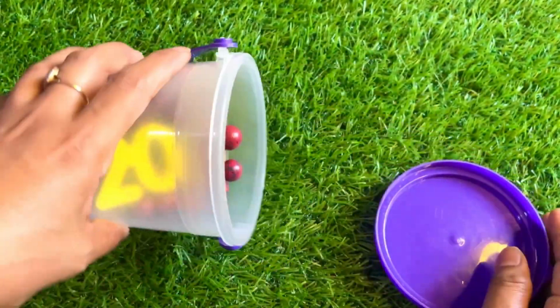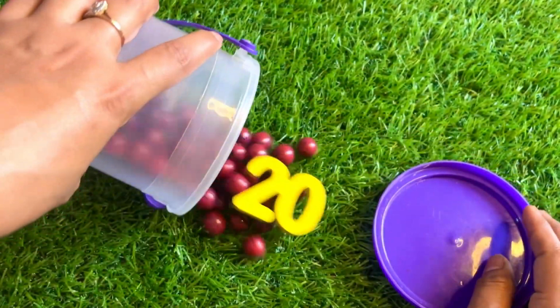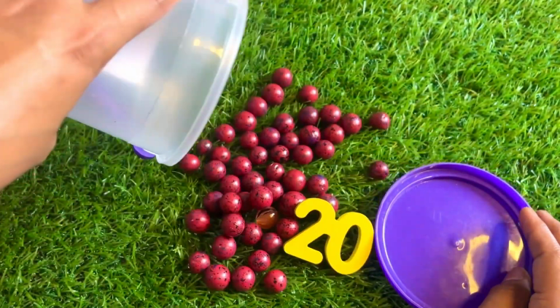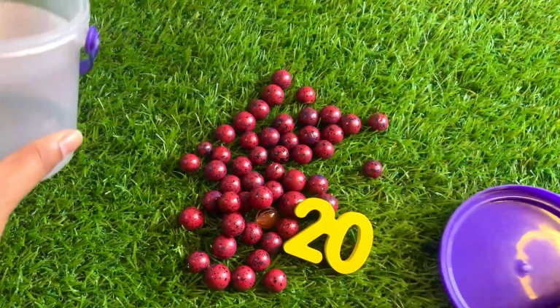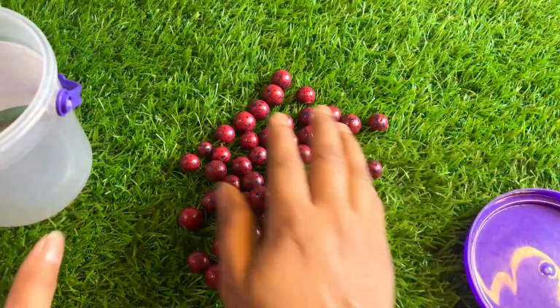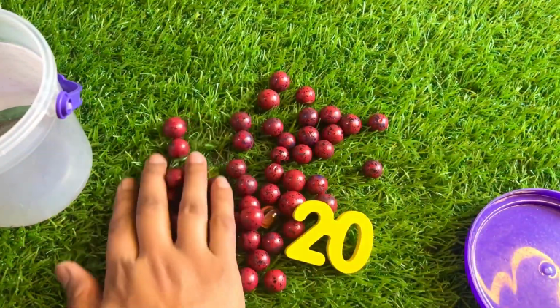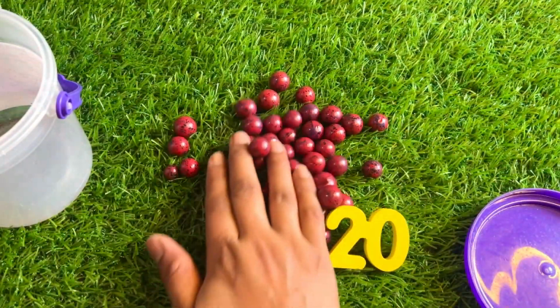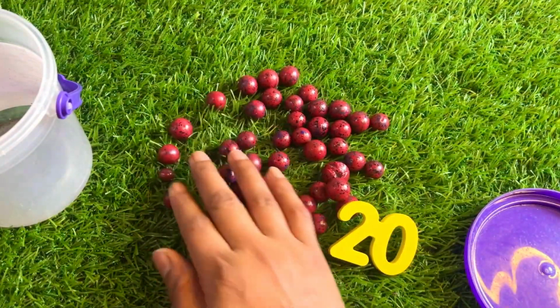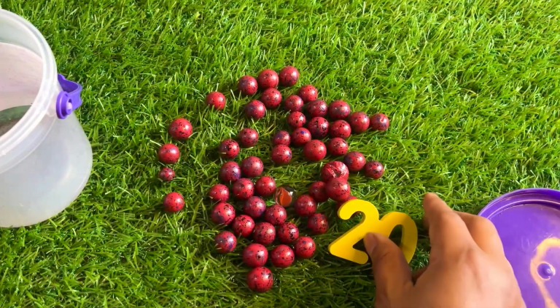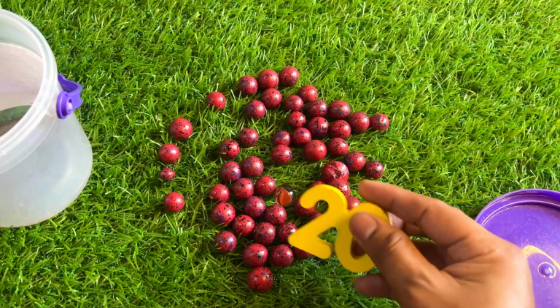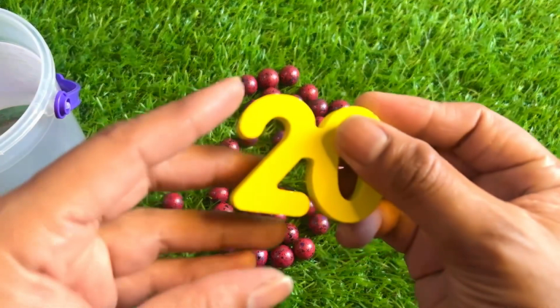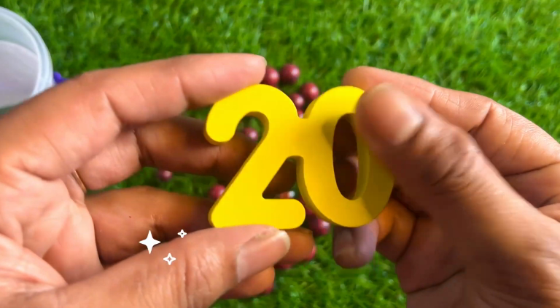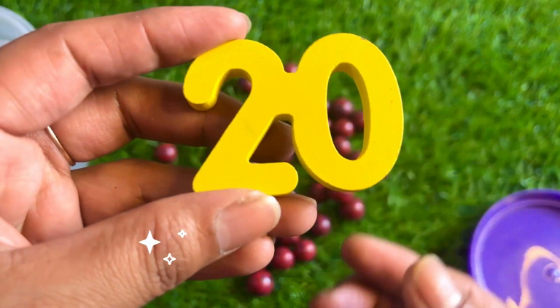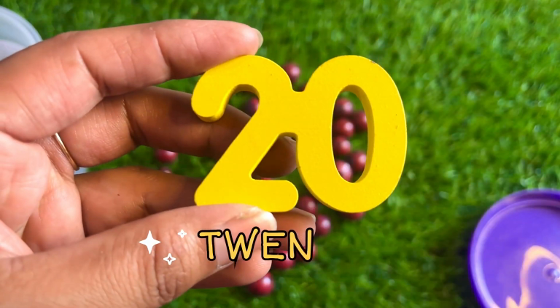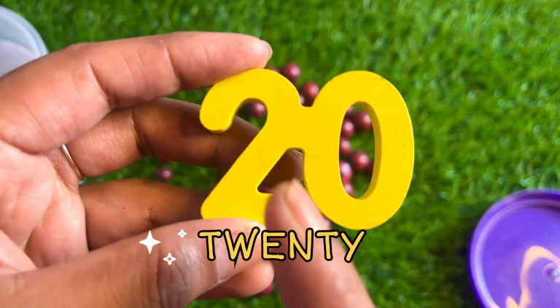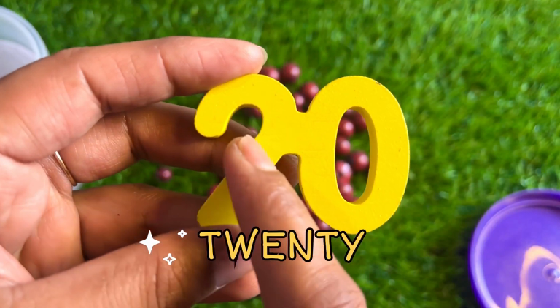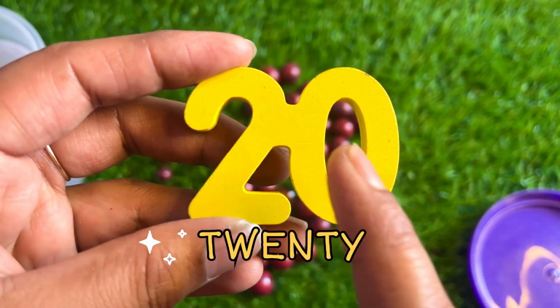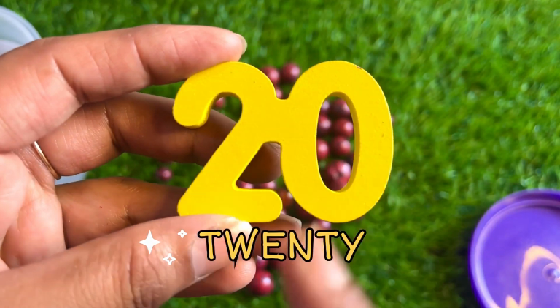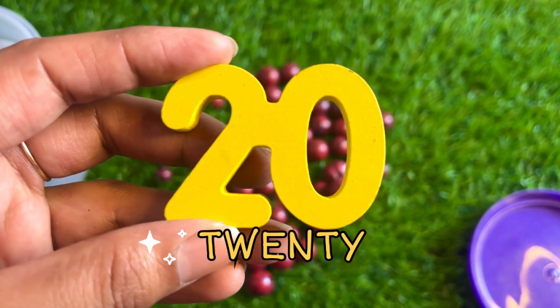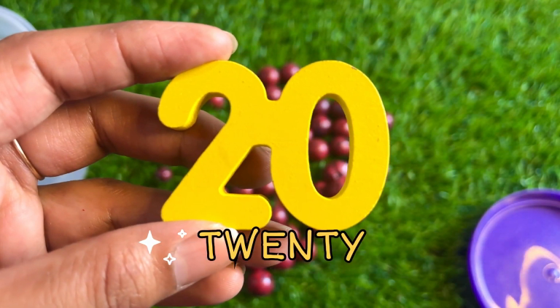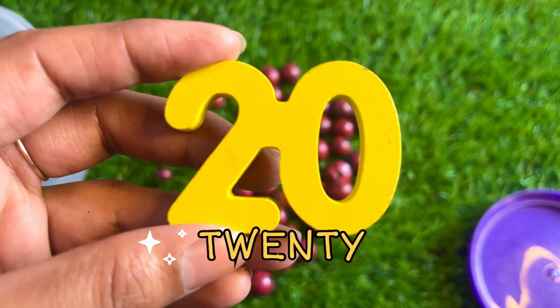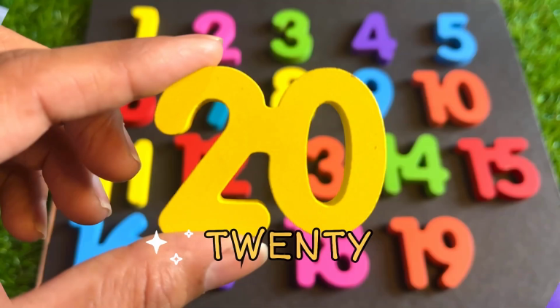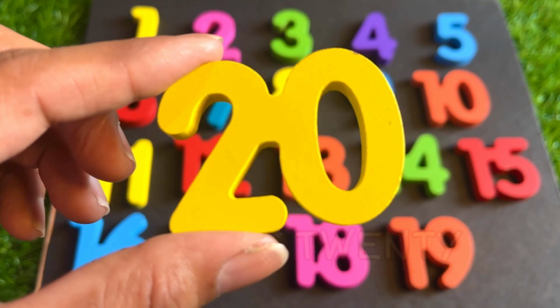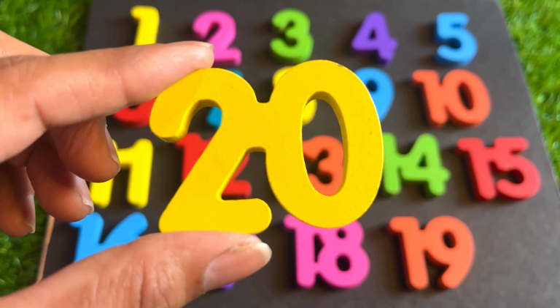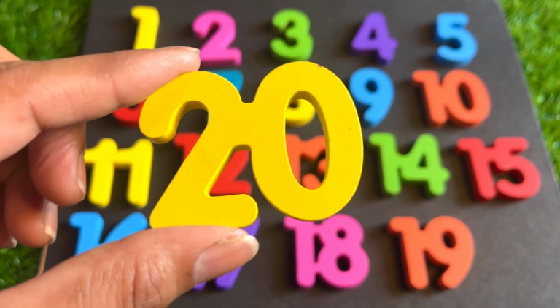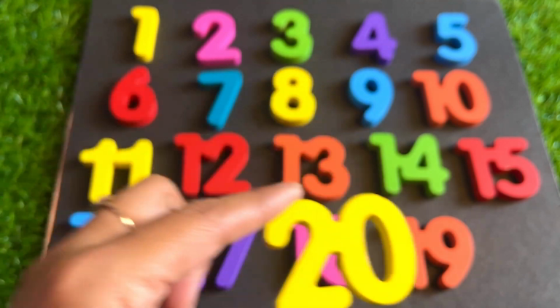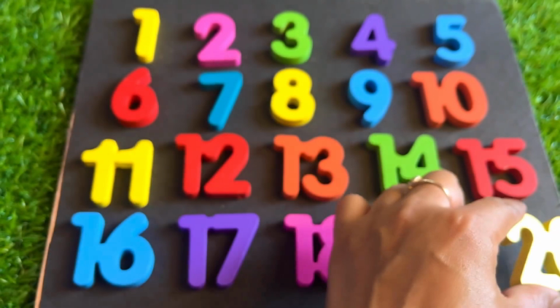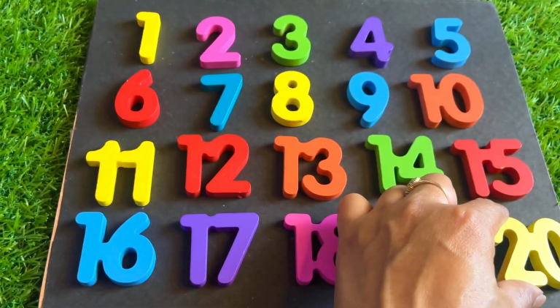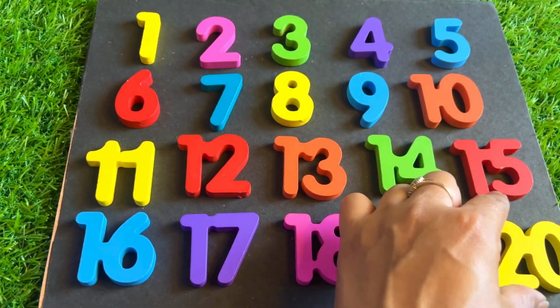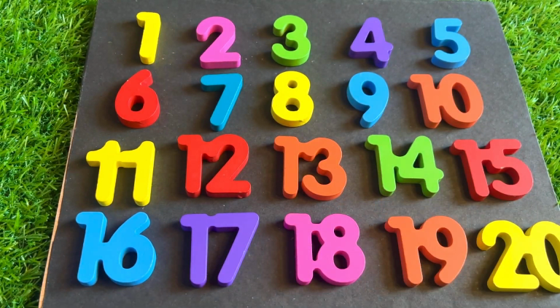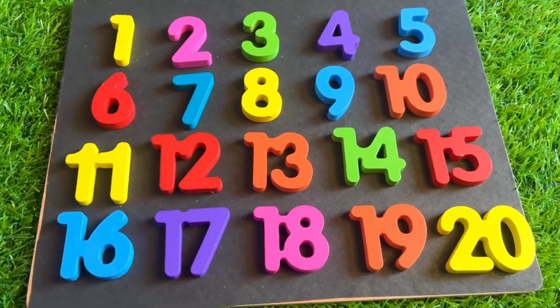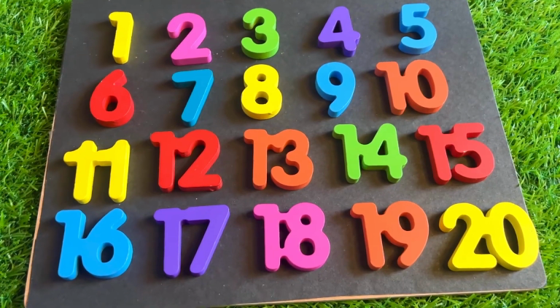Let's see — some red balls, and we got number twenty! Two, zero, twenty. Last is twenty — let's place it here.